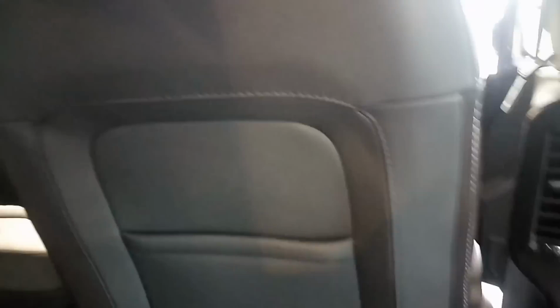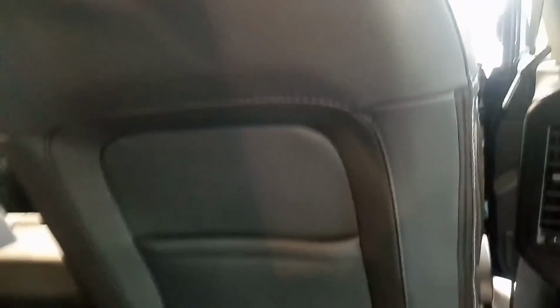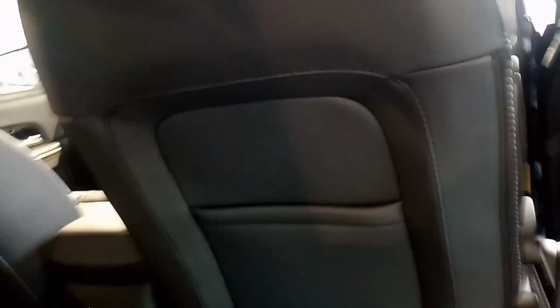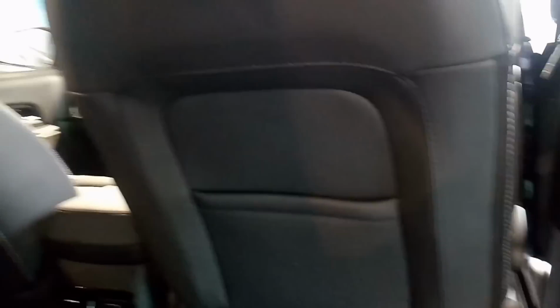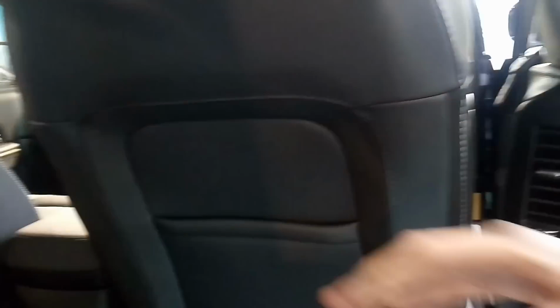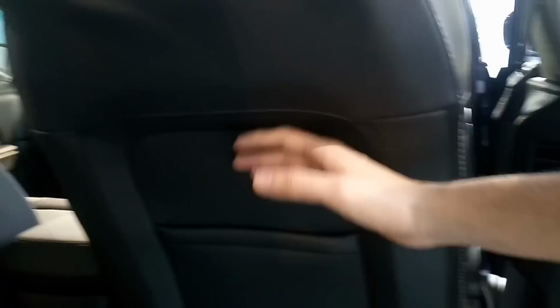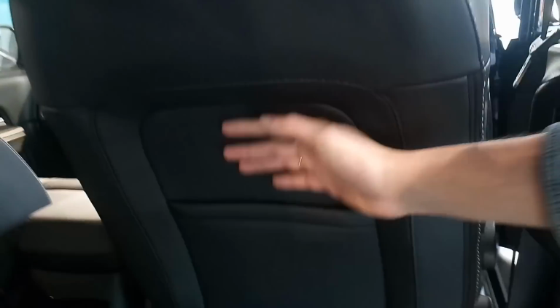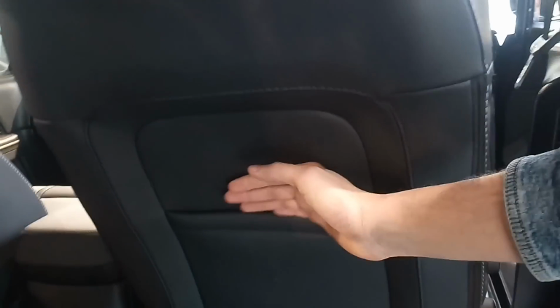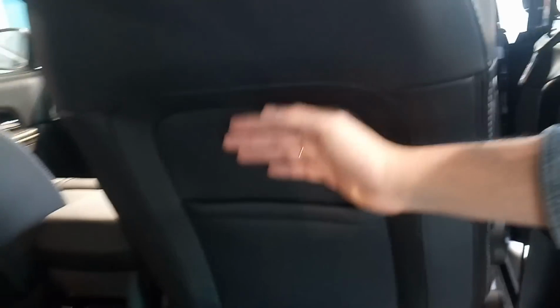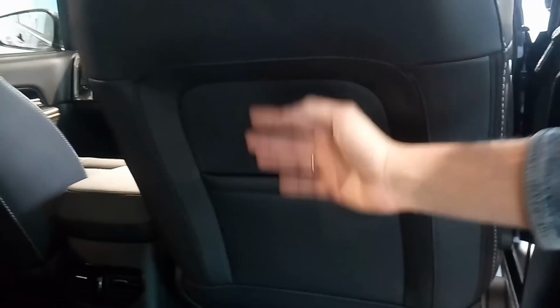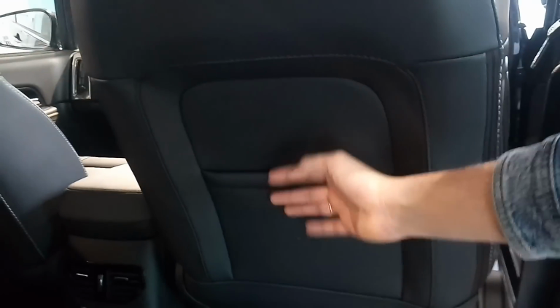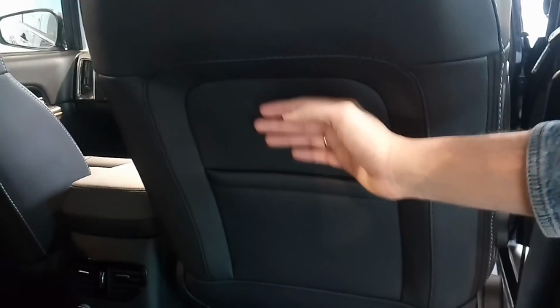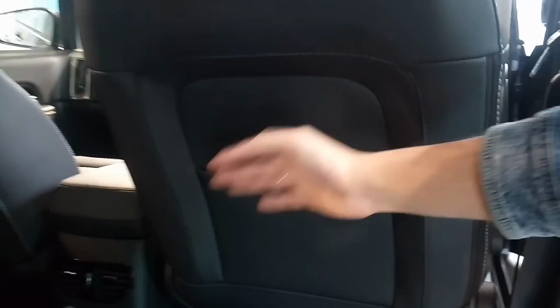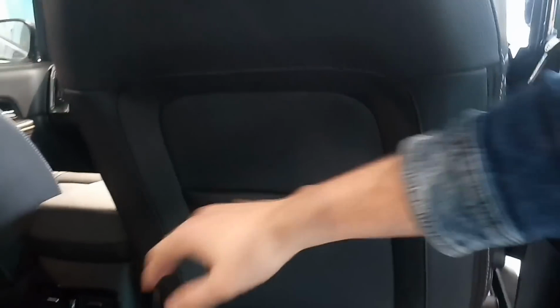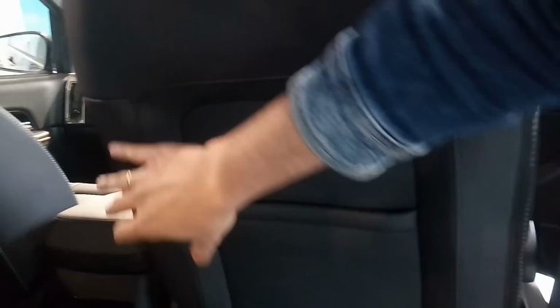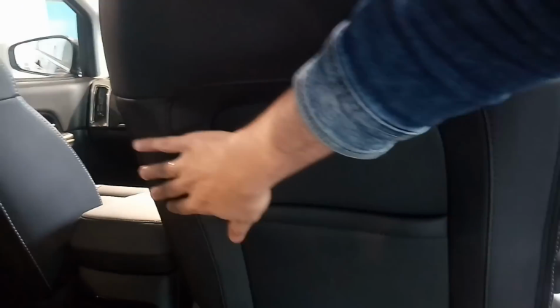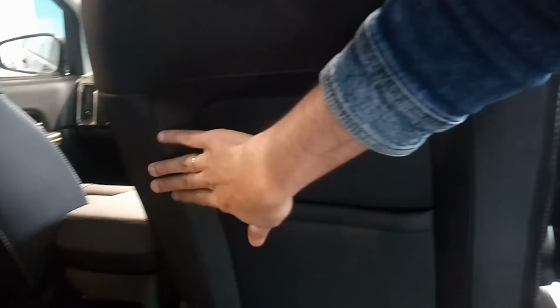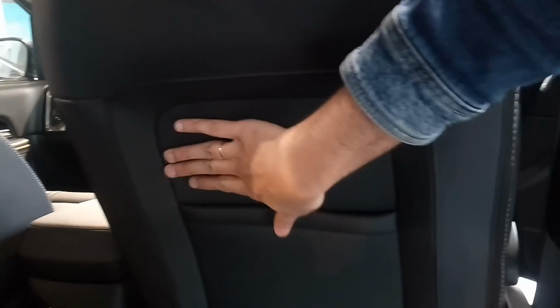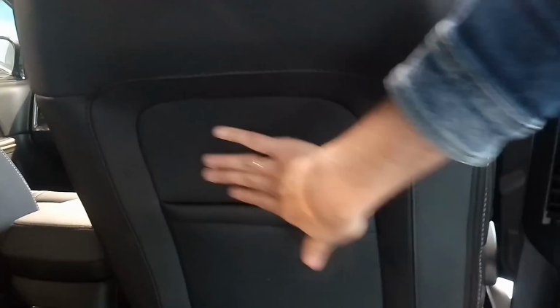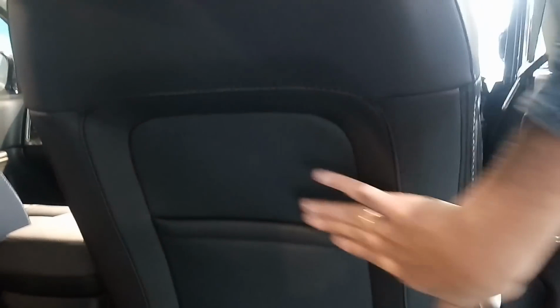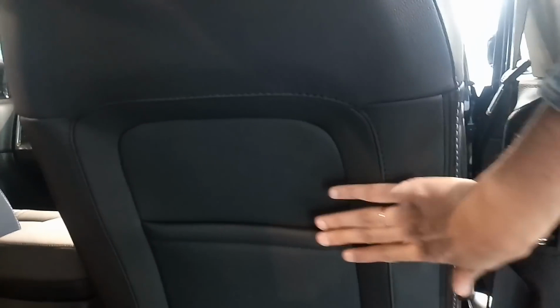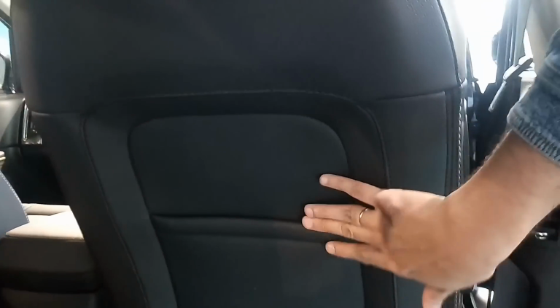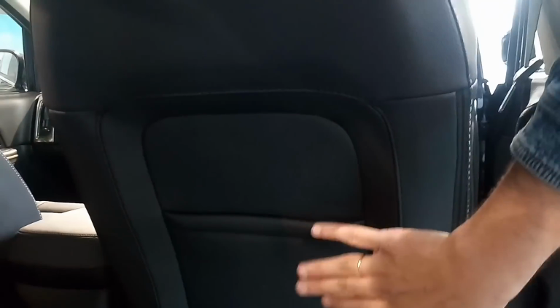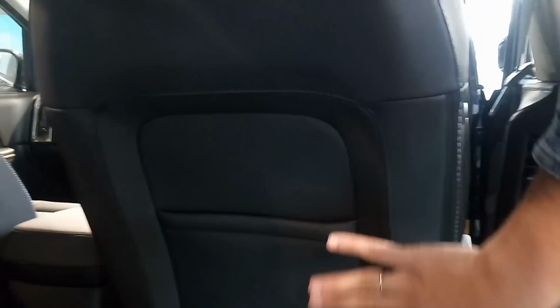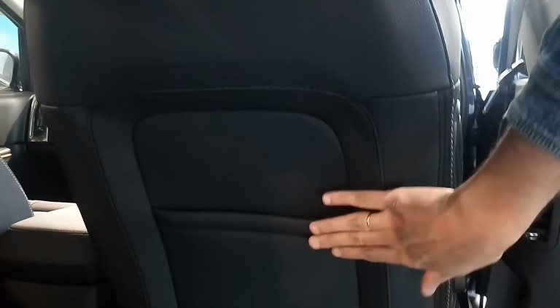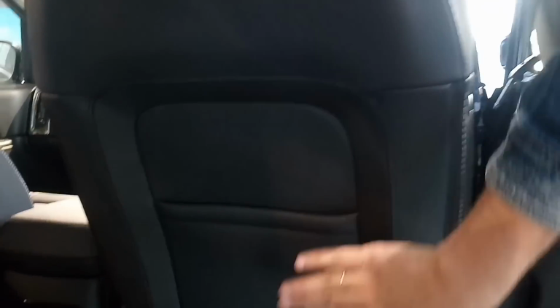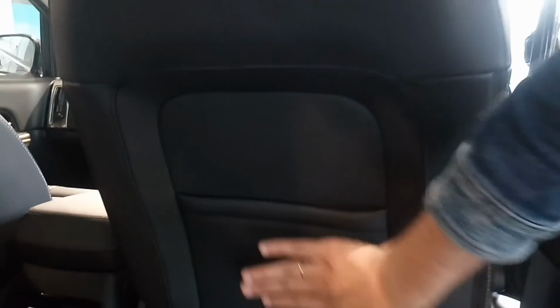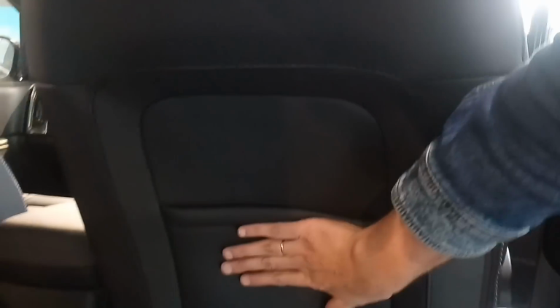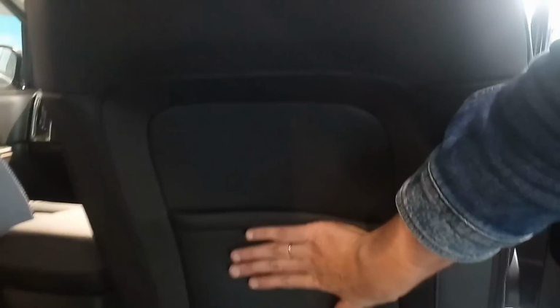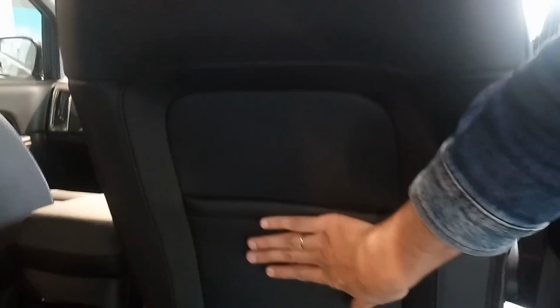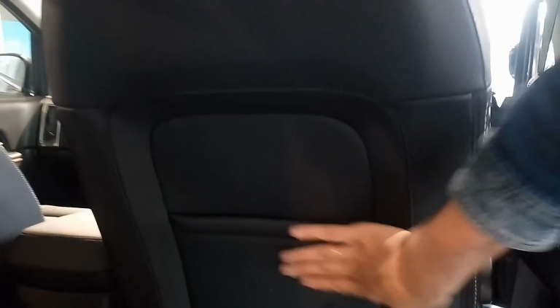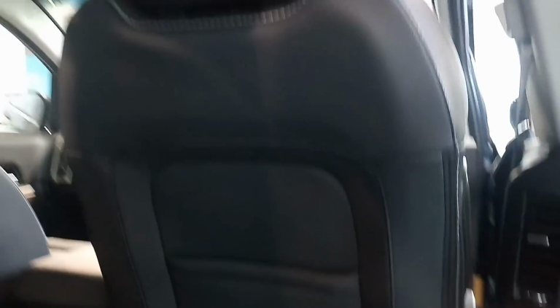Smart design here to have extra leg room — this part goes inside so your legs can actually go deep into the chair.